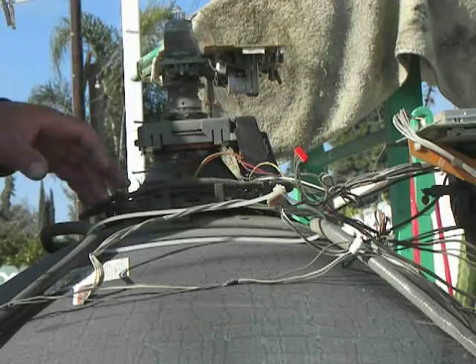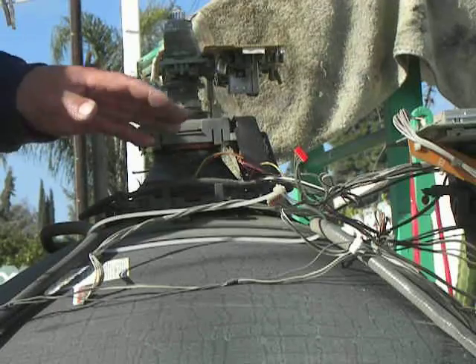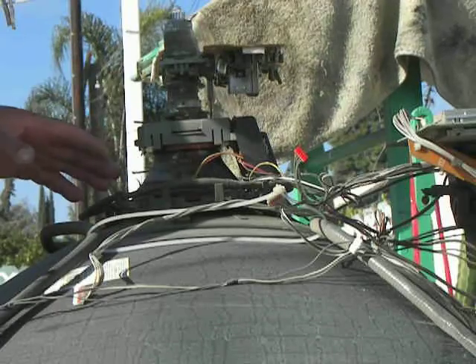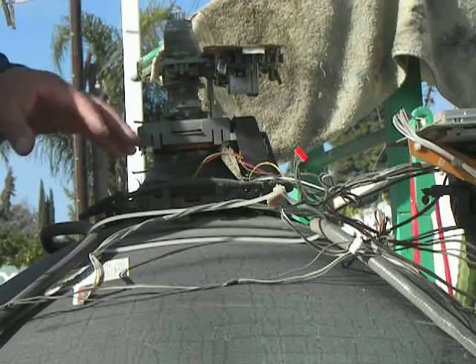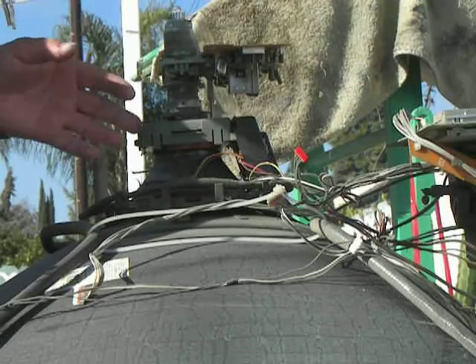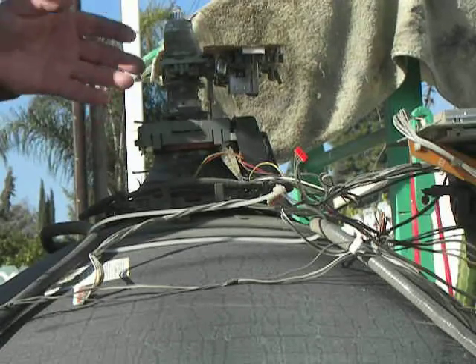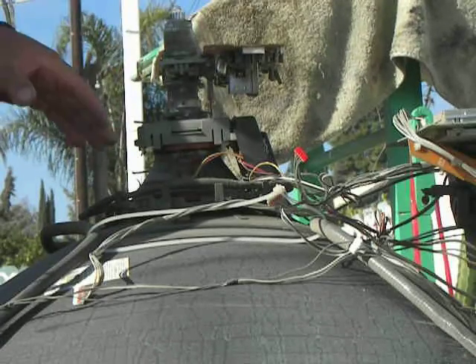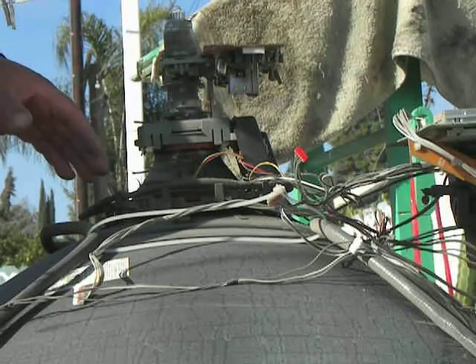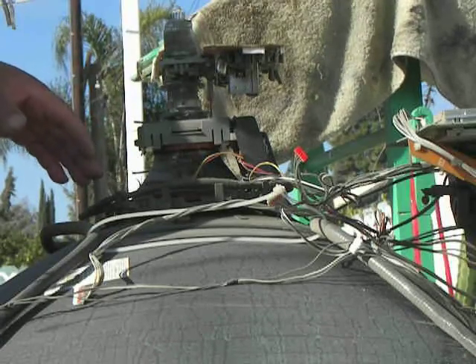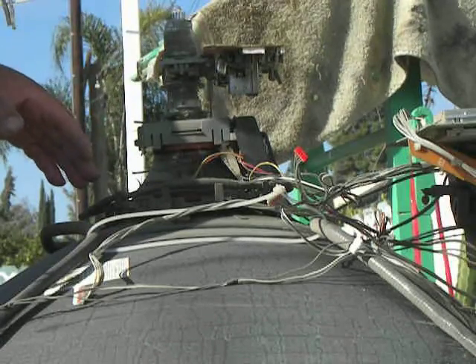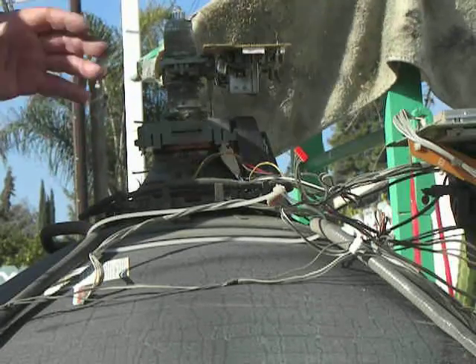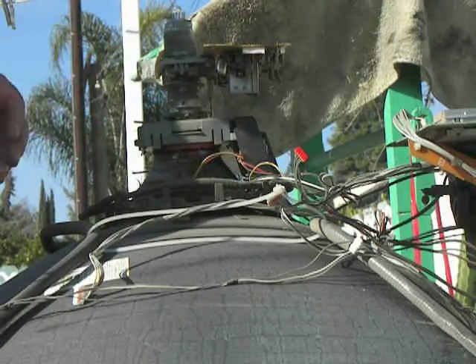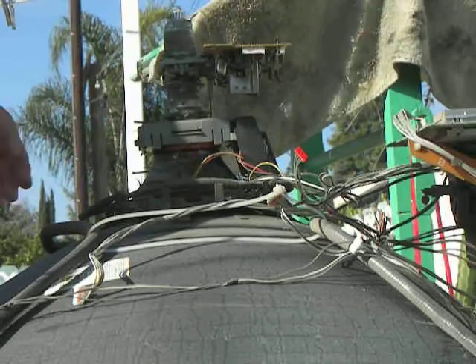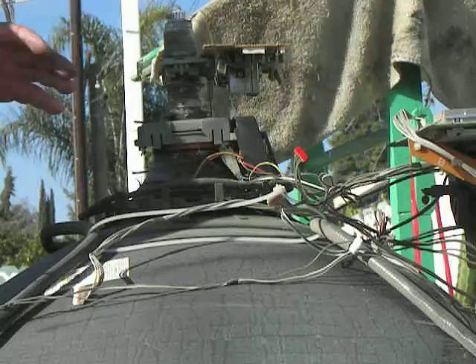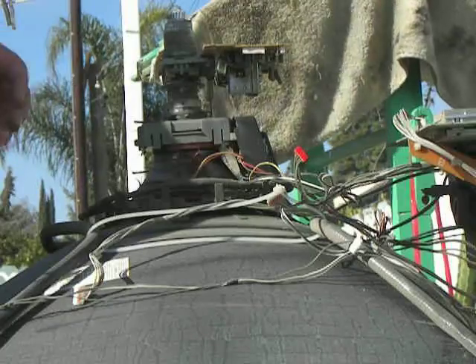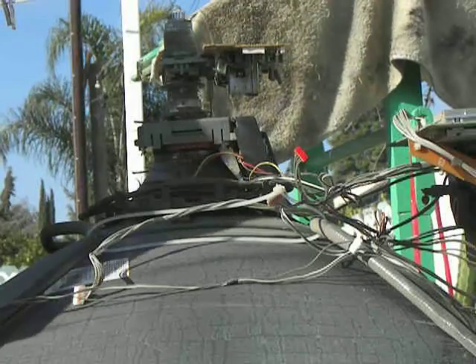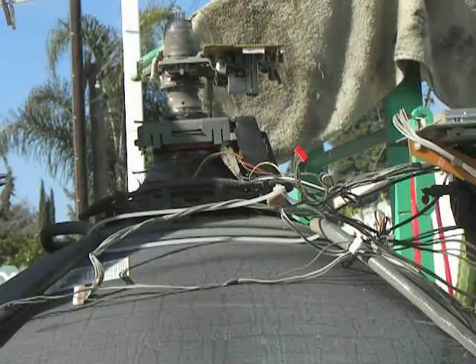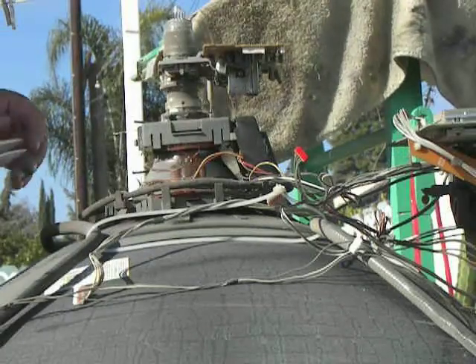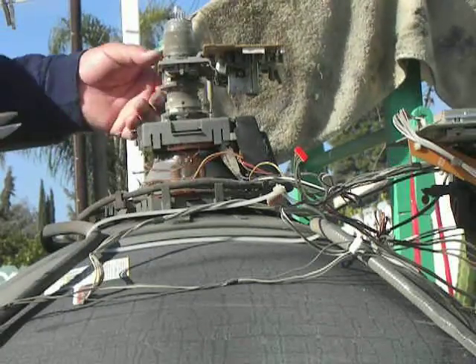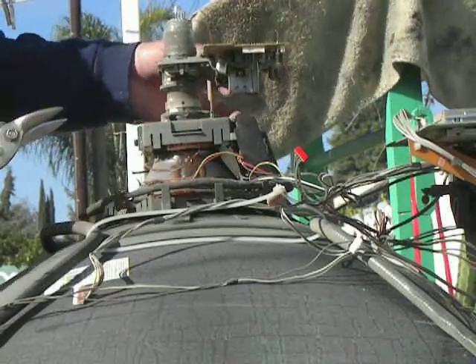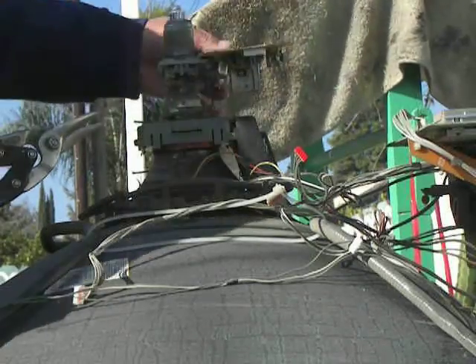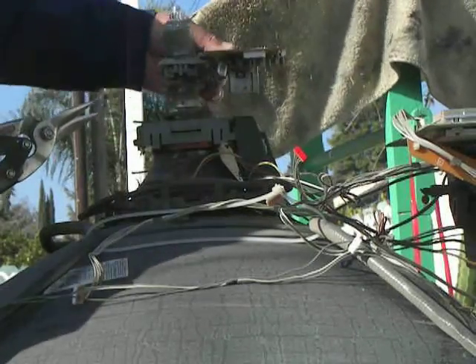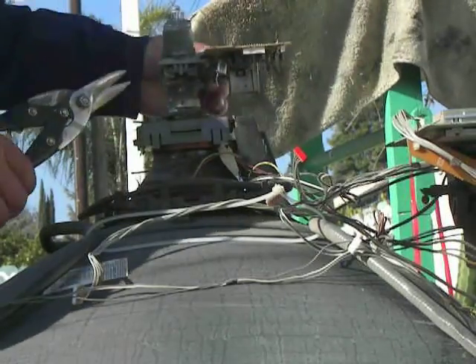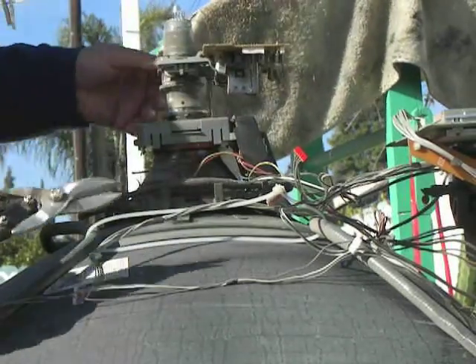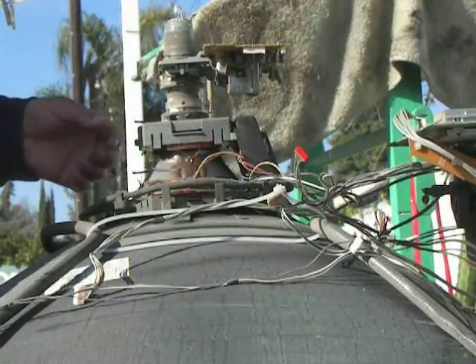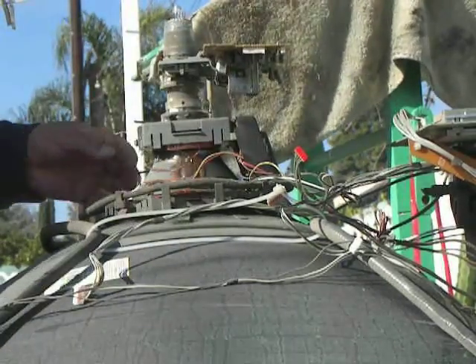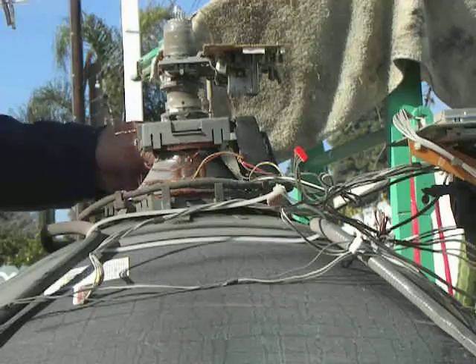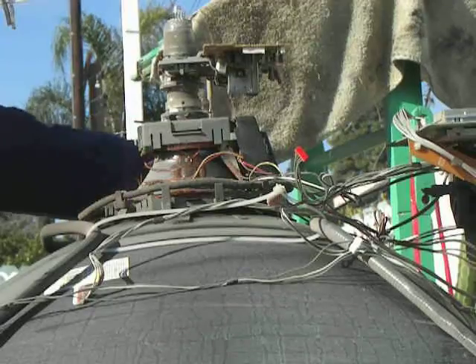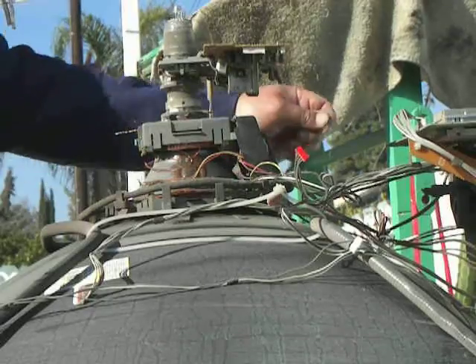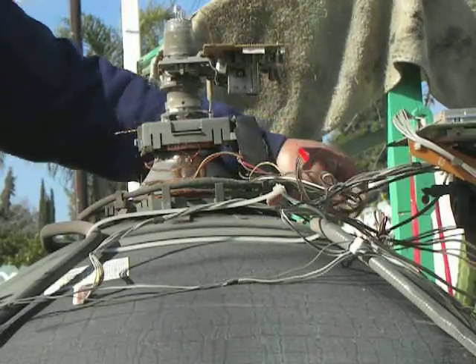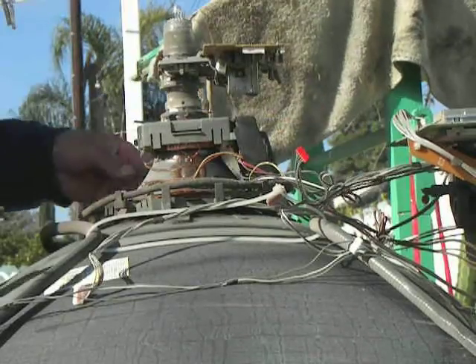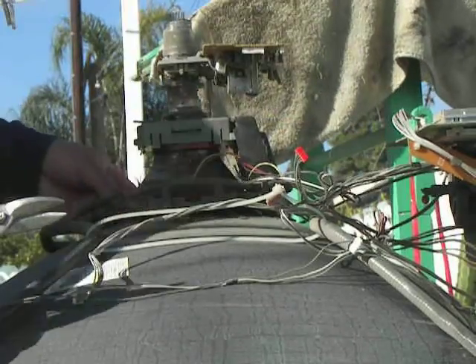You know how you break it and everything and let the air in? It sucks it in and it makes that hissing sound? Well, we don't have to do that. So let me just finish cutting the wires.